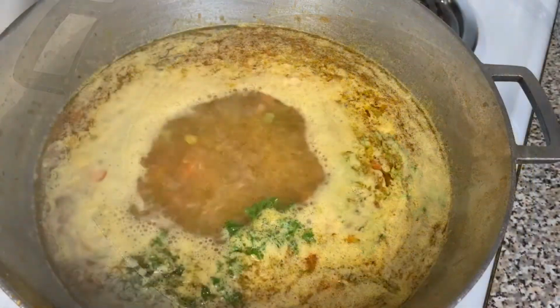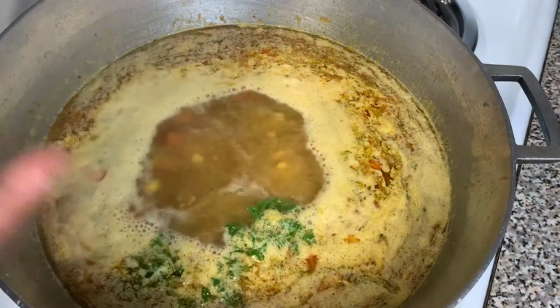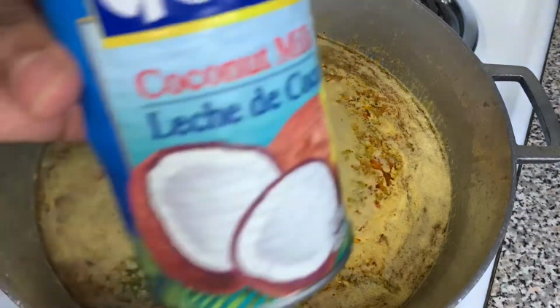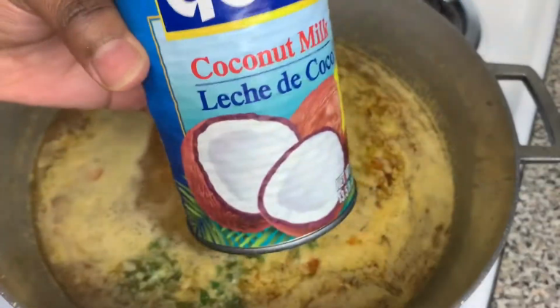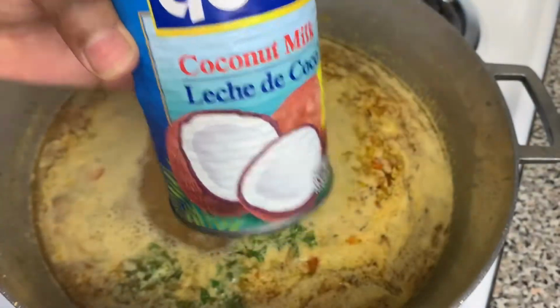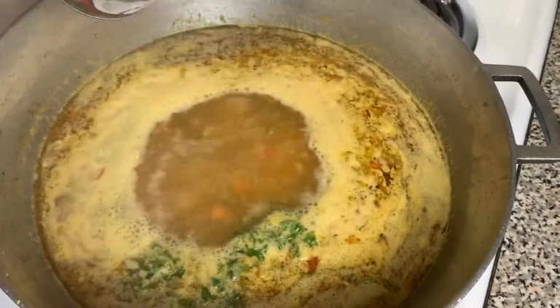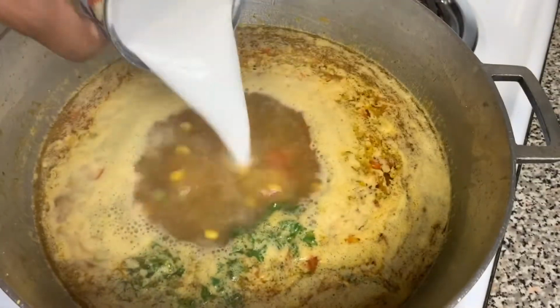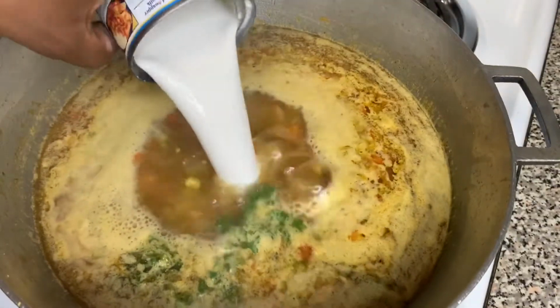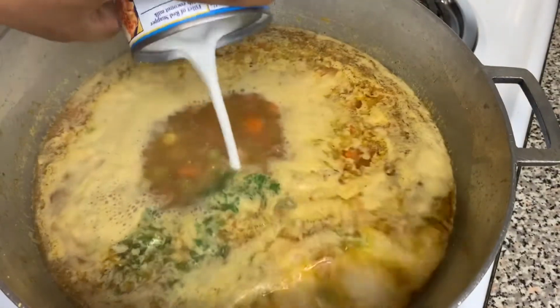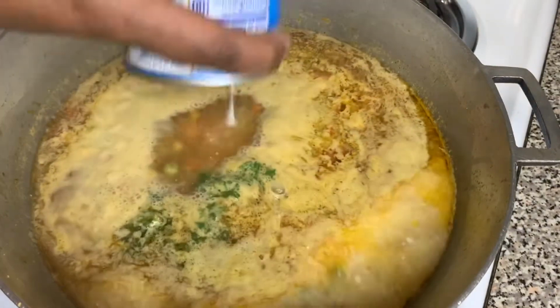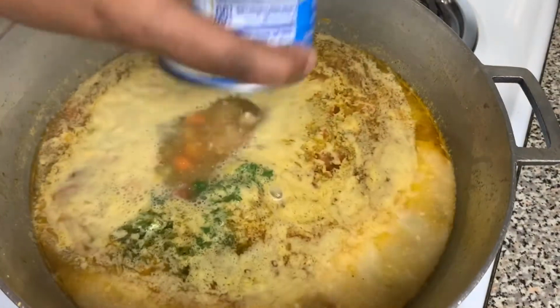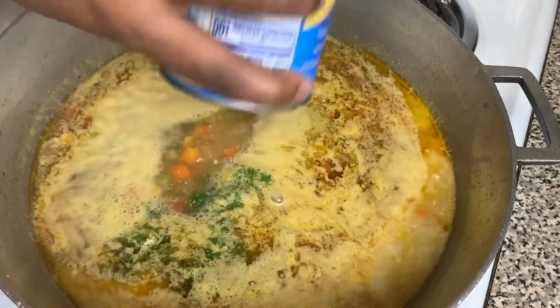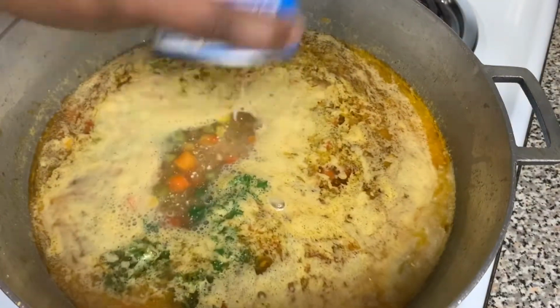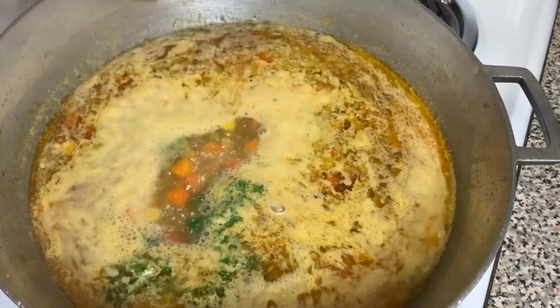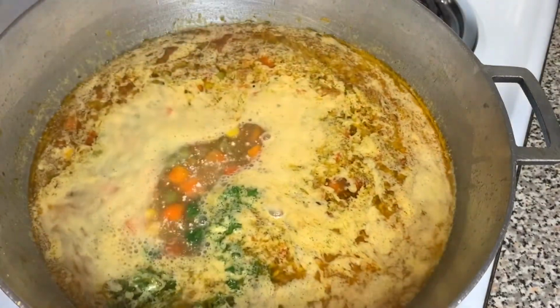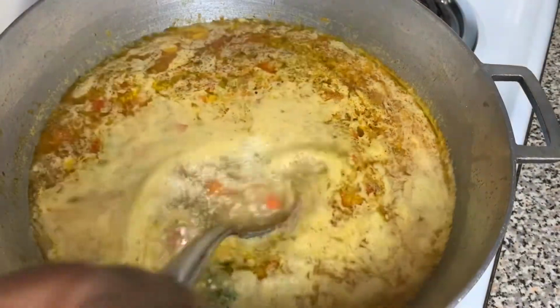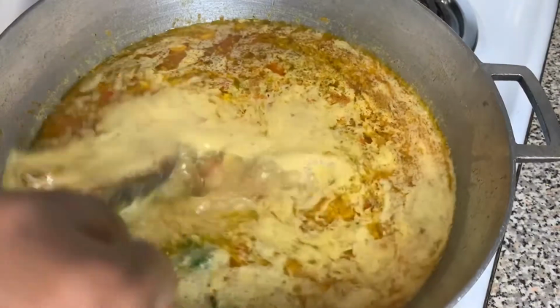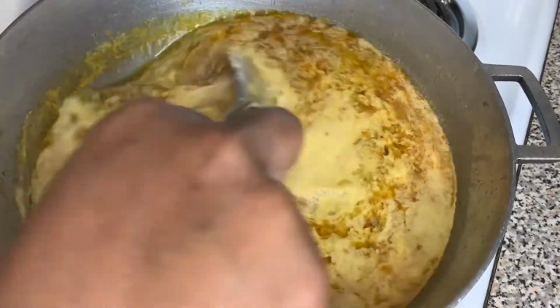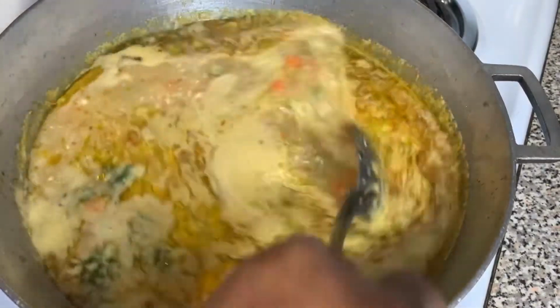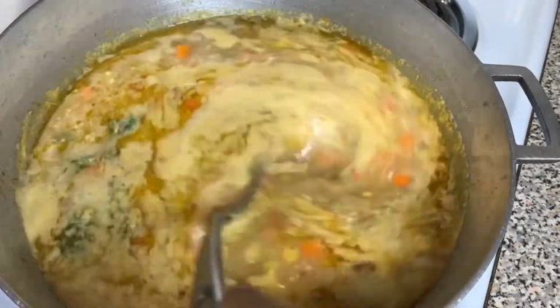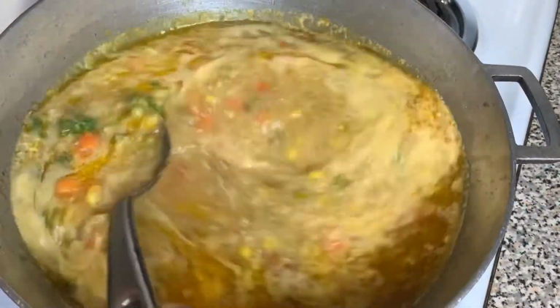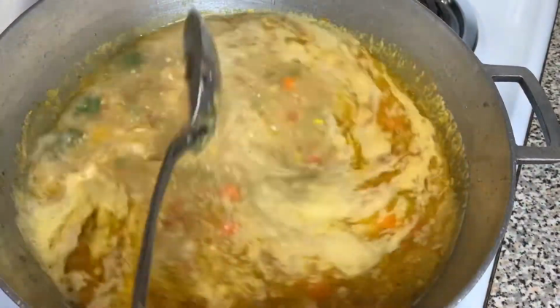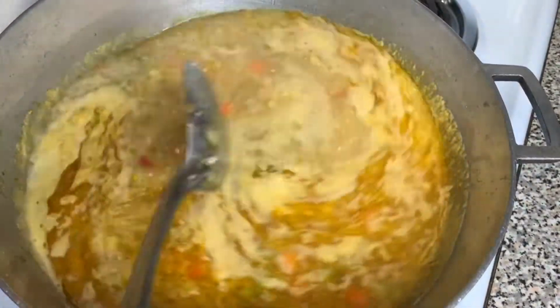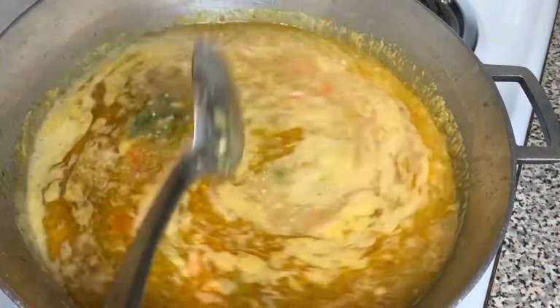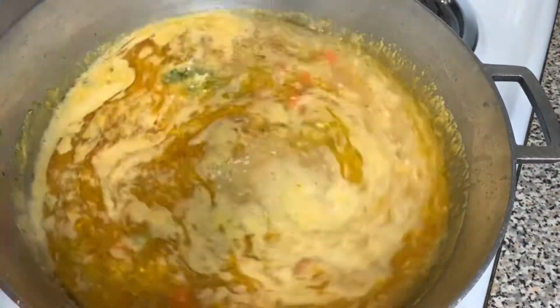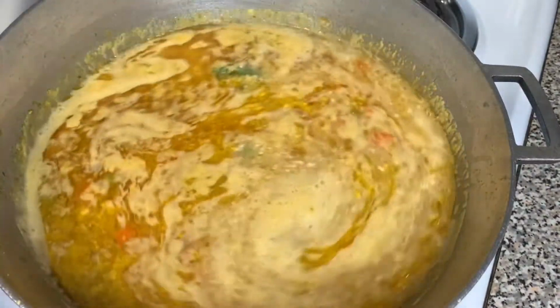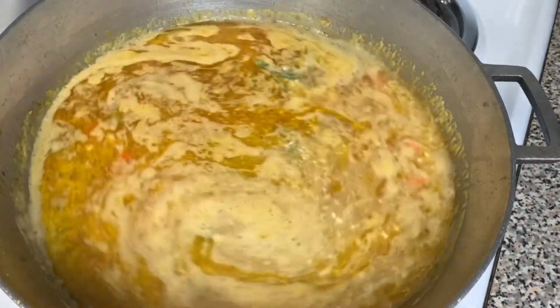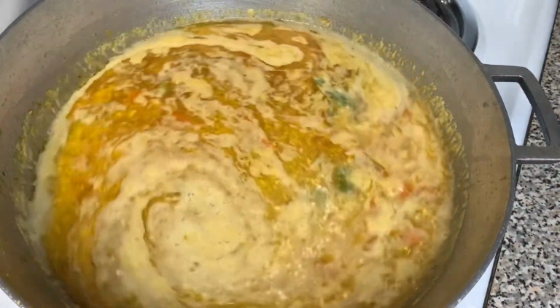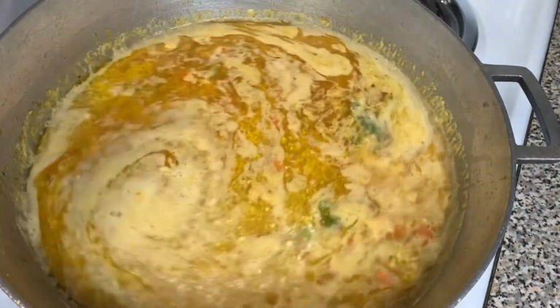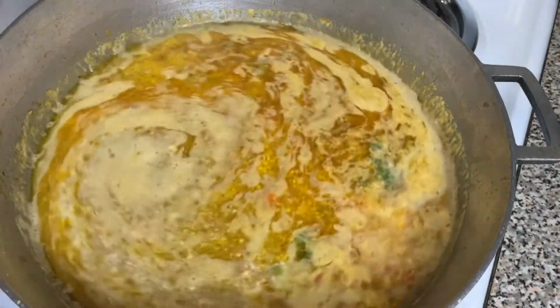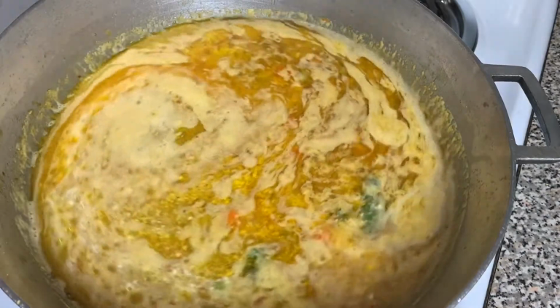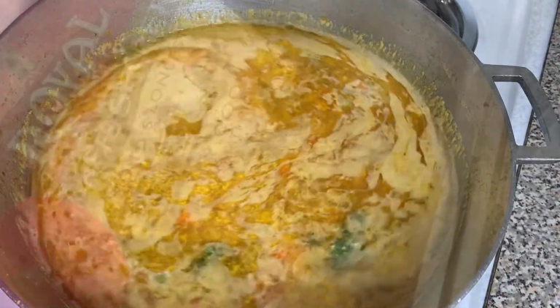When the water got to boiling, I went ahead and added the coconut milk. I couldn't add it when the water wasn't boiling yet because it wouldn't be right, so I had to wait for the water to boil since I had missed the earlier step when I forgot.